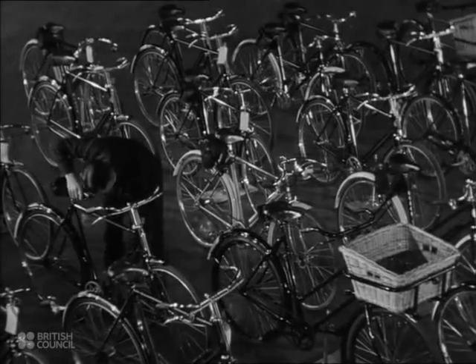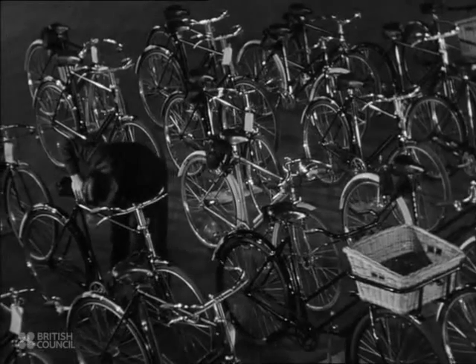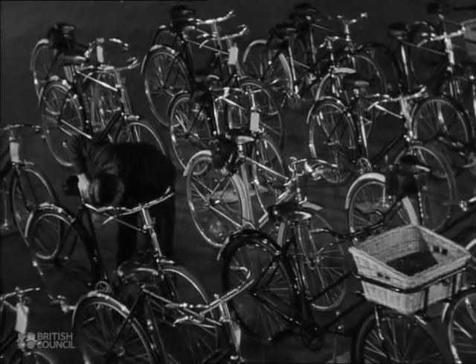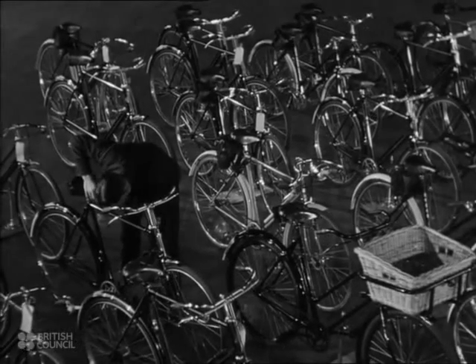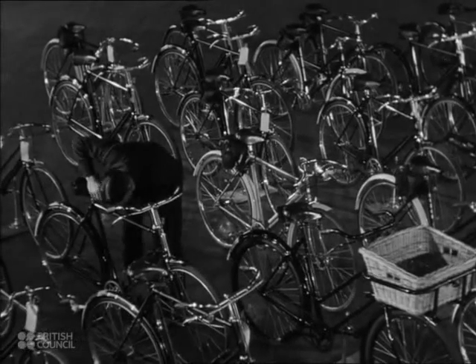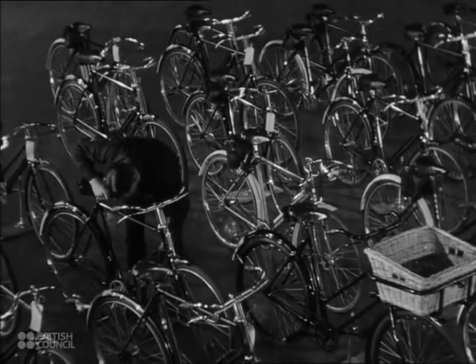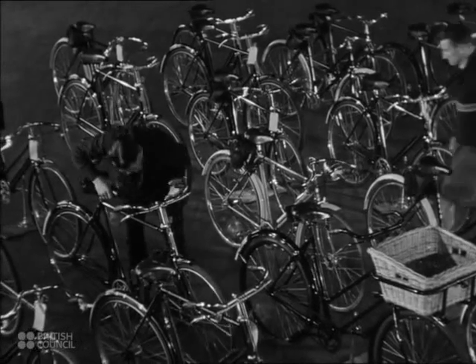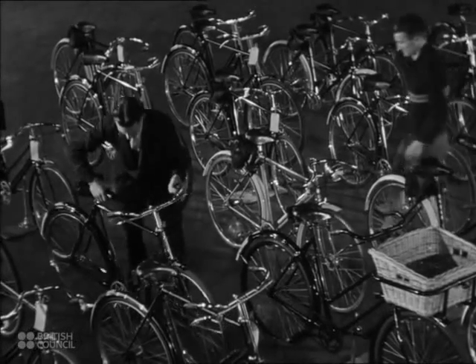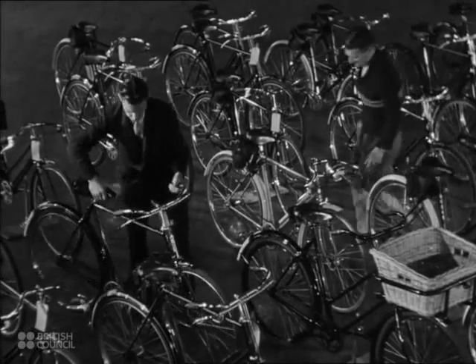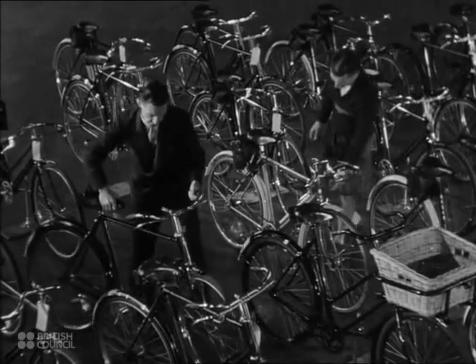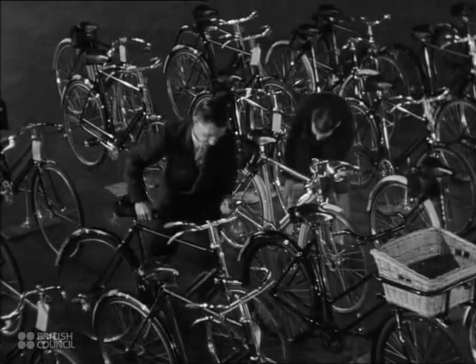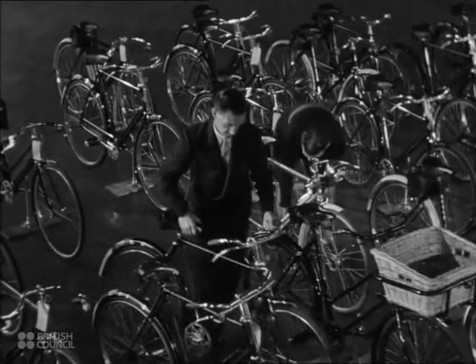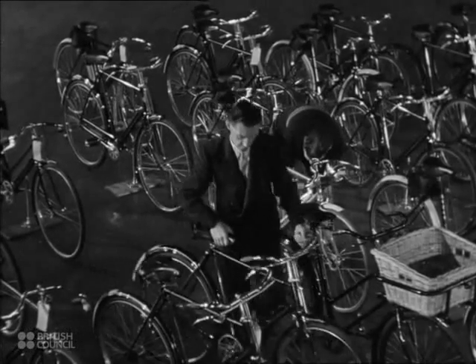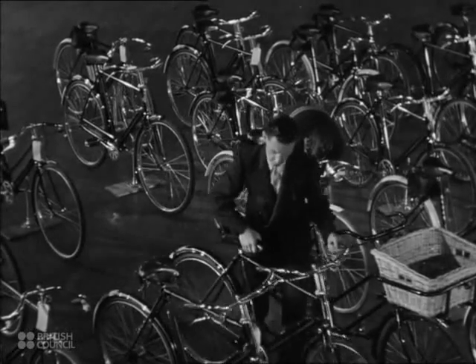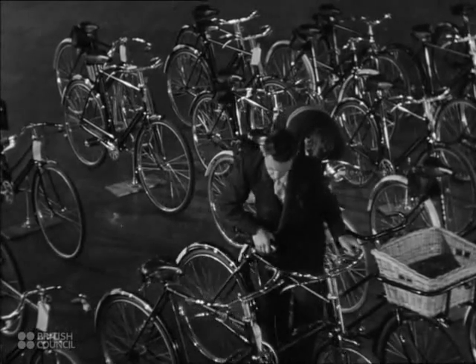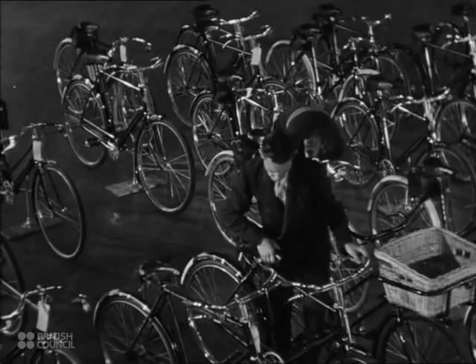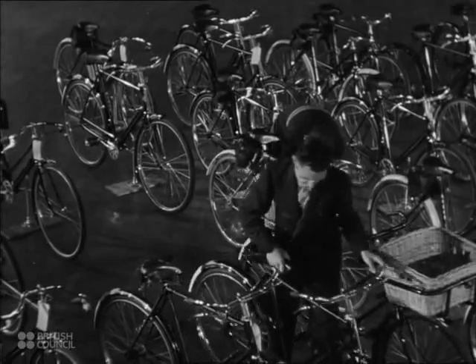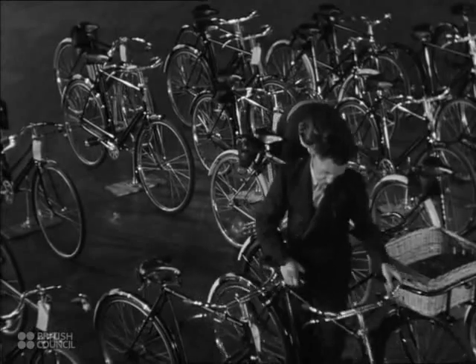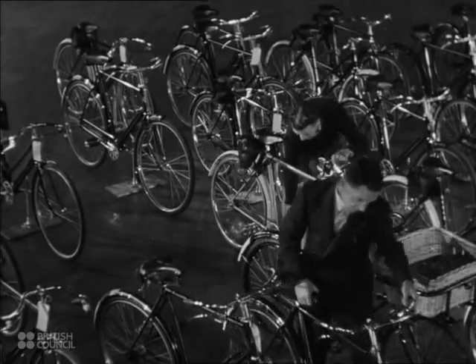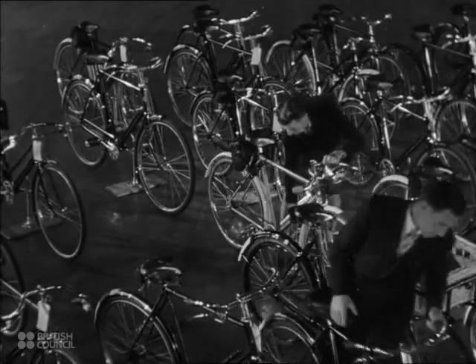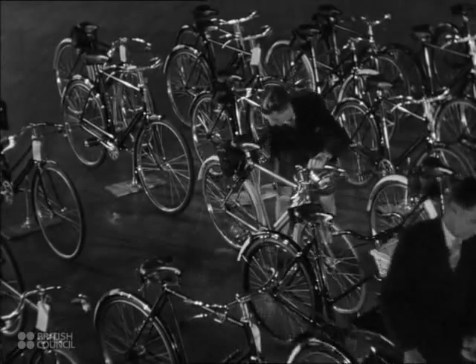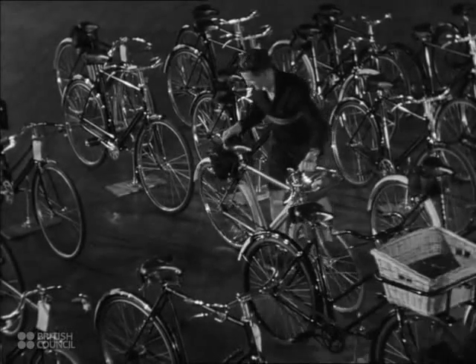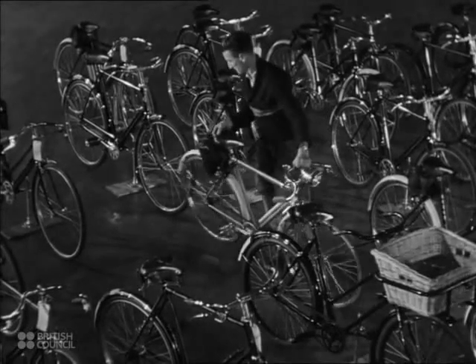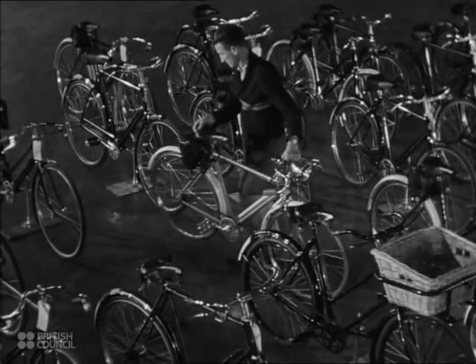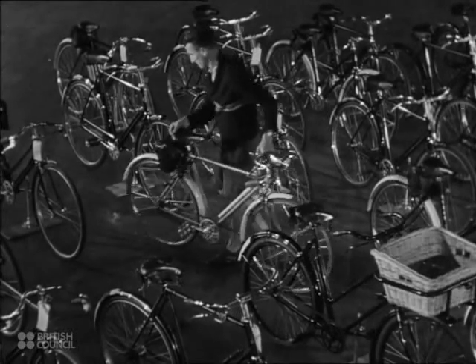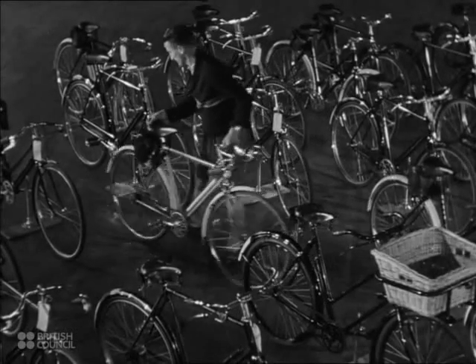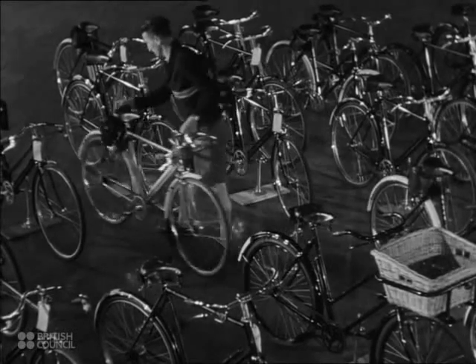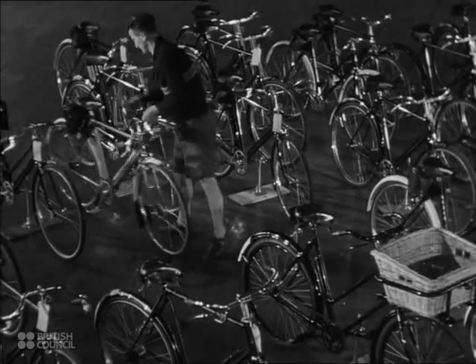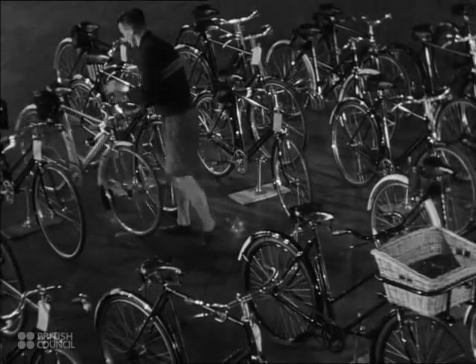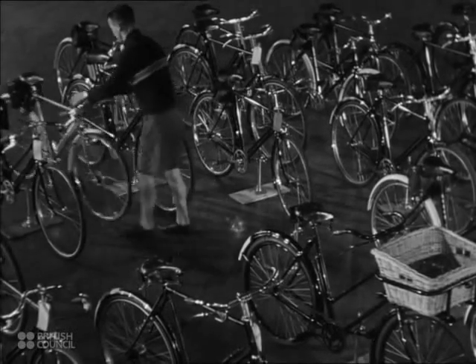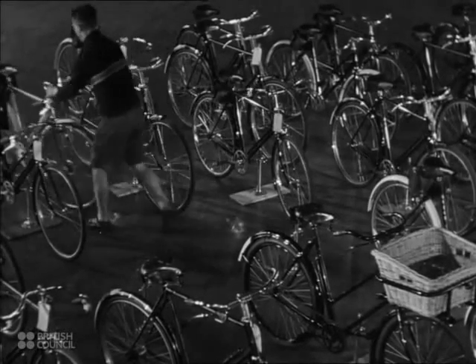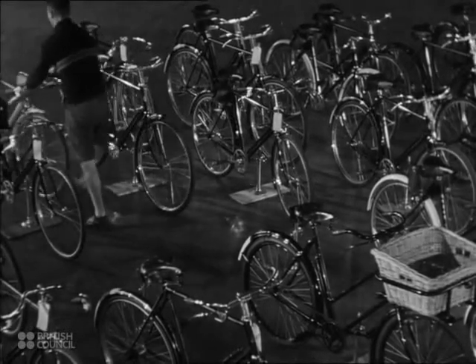There are bicycles for all purposes, suitable for men, women, boys and girls. Here are some of them being taken out for a test run by the firm's test riders.